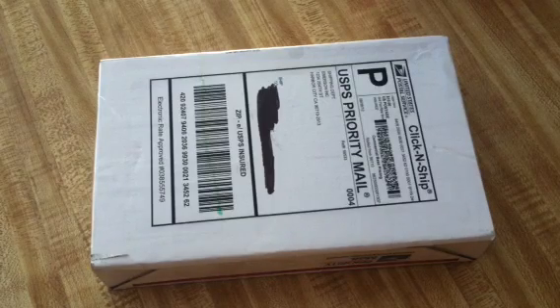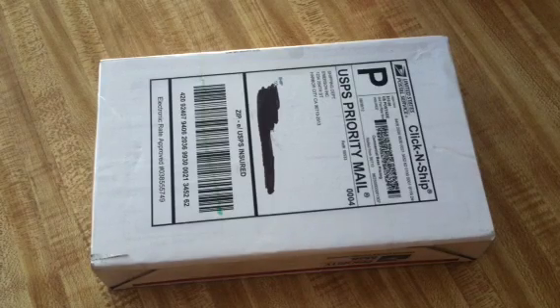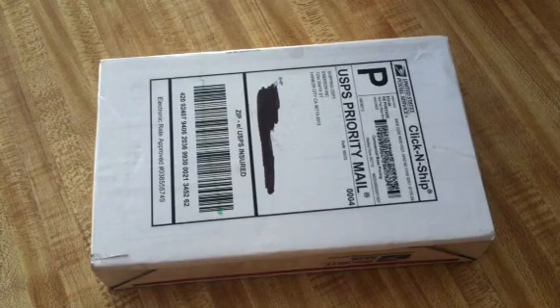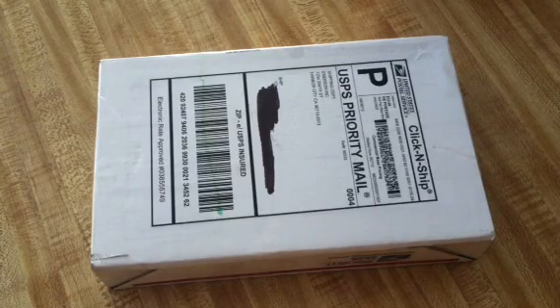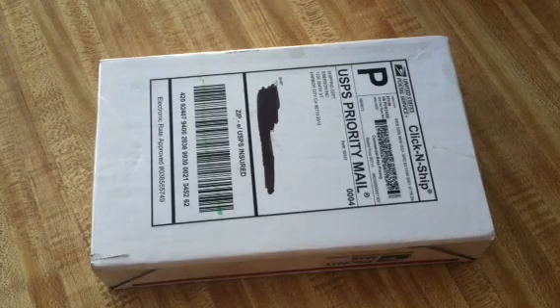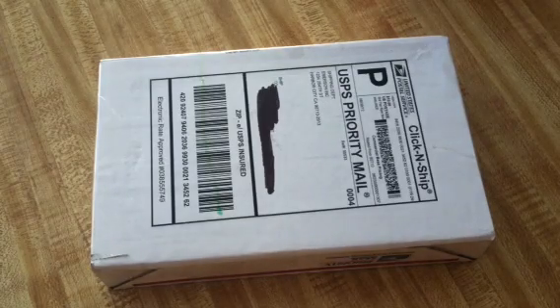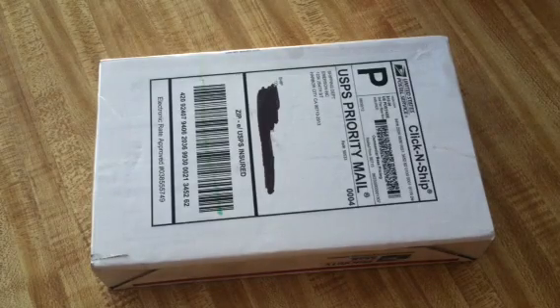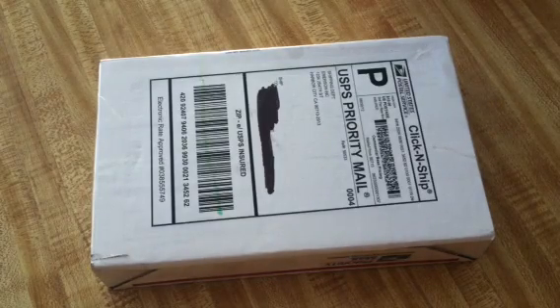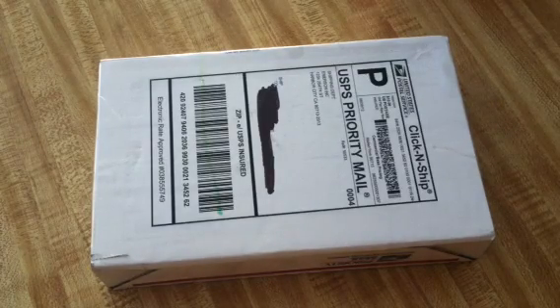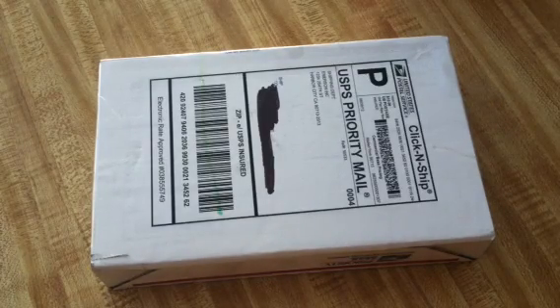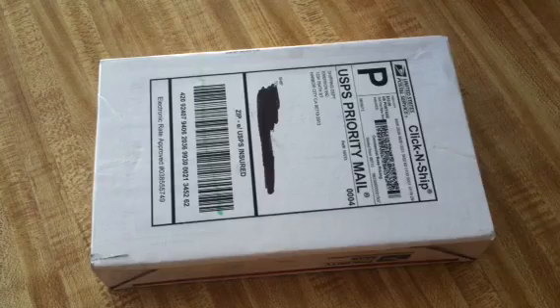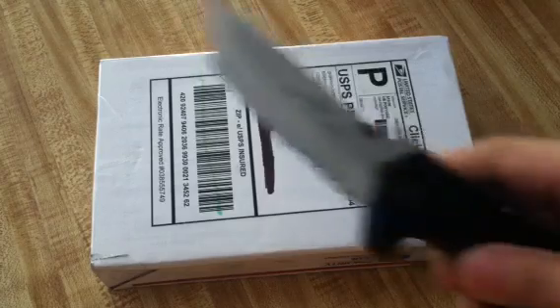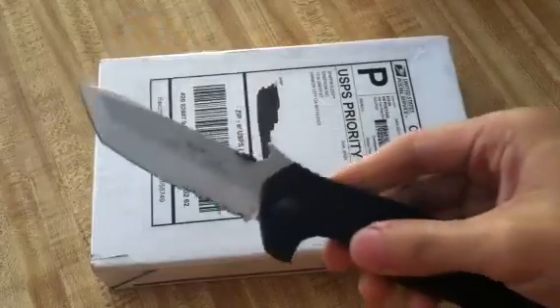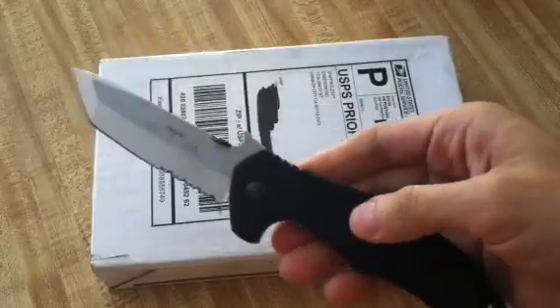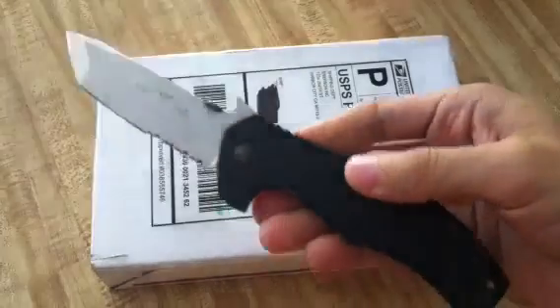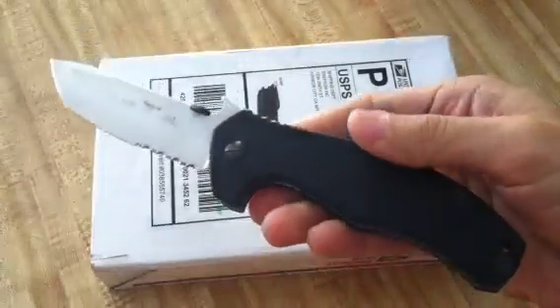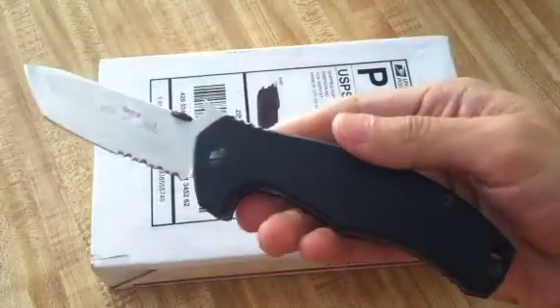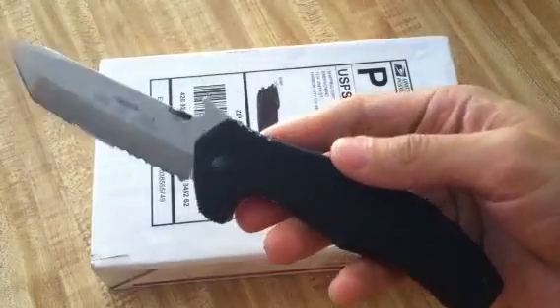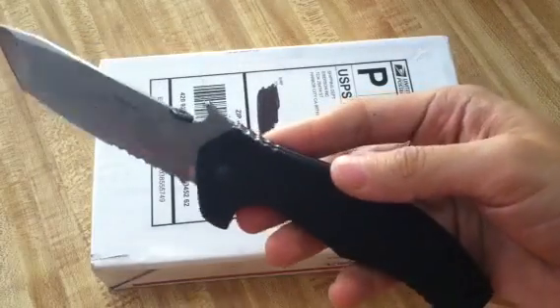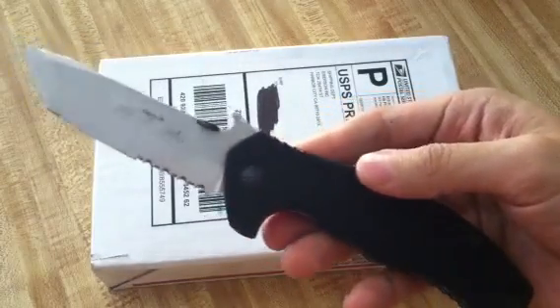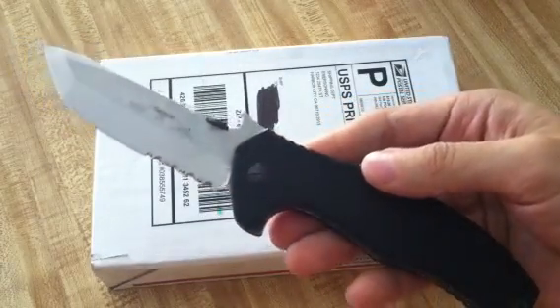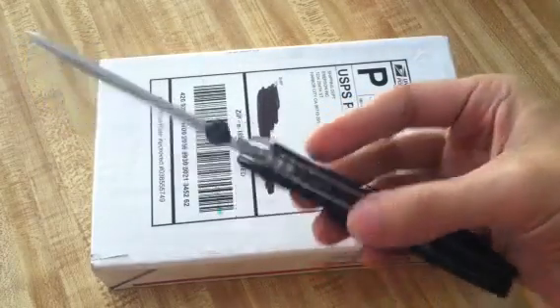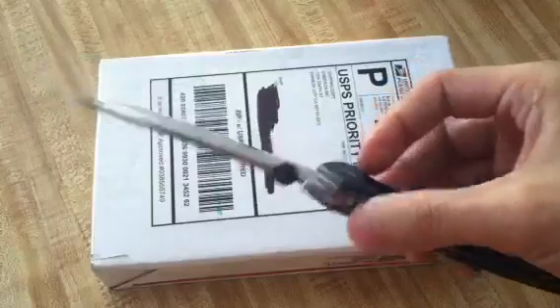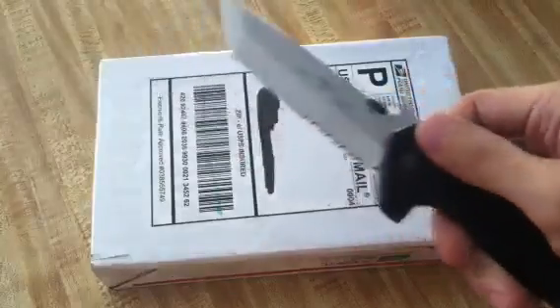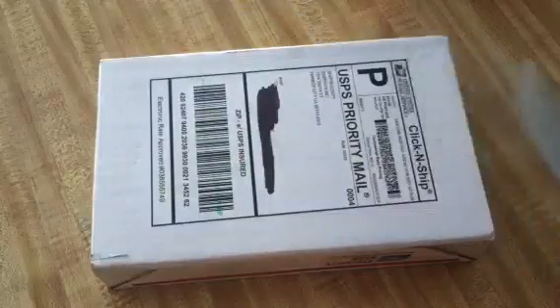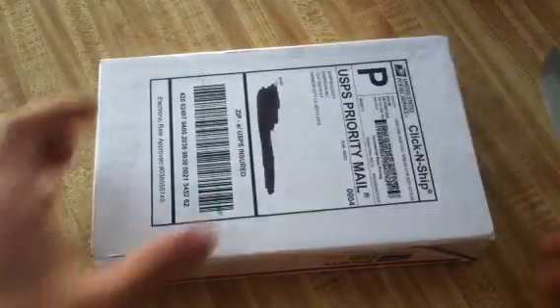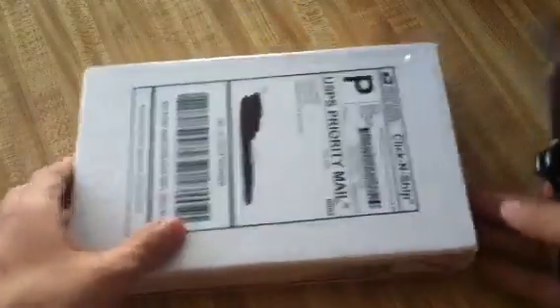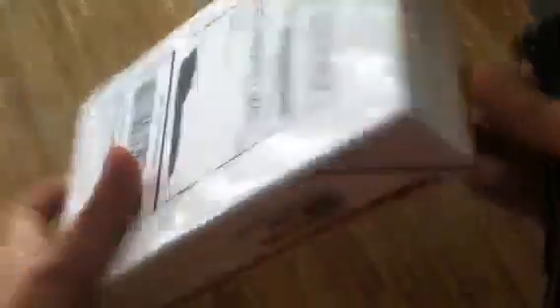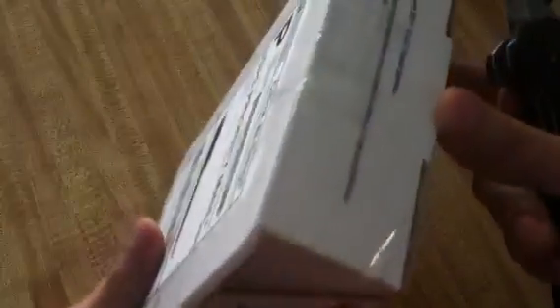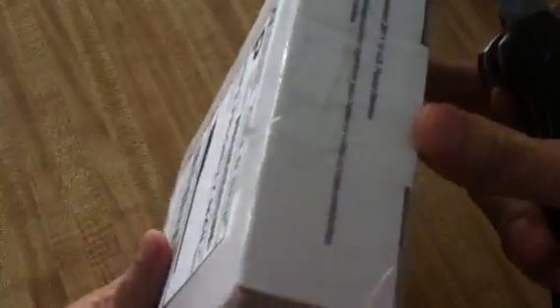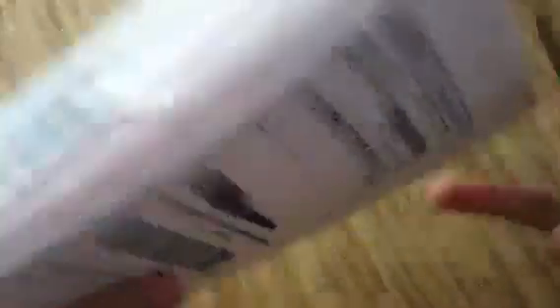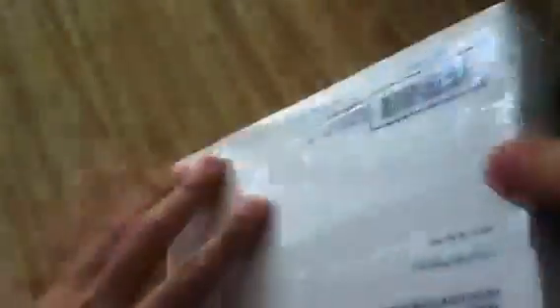Alright, so let's get started with this unboxing. I think it's only fit that I unbox this using my Emerson Roadhouse, and you will see why in just a moment. Alright, let's get started.